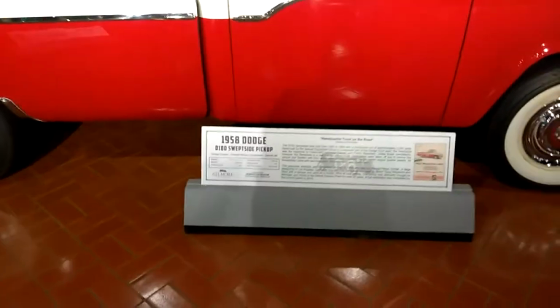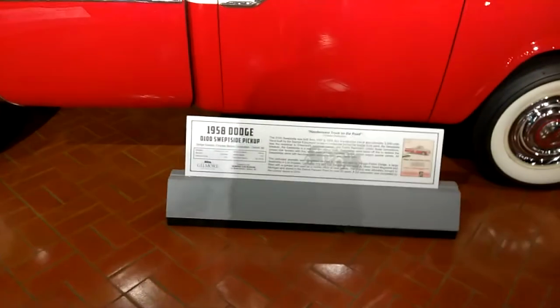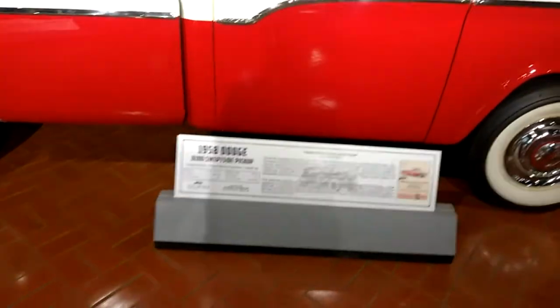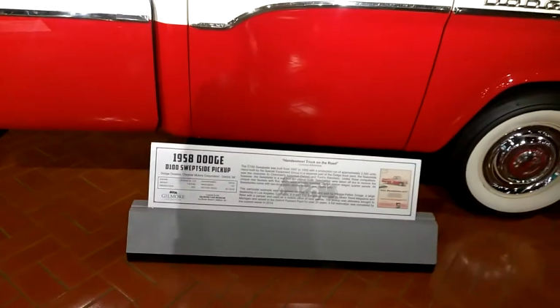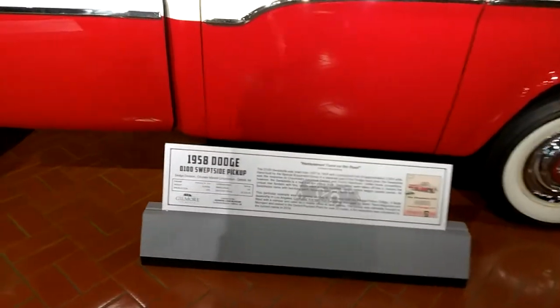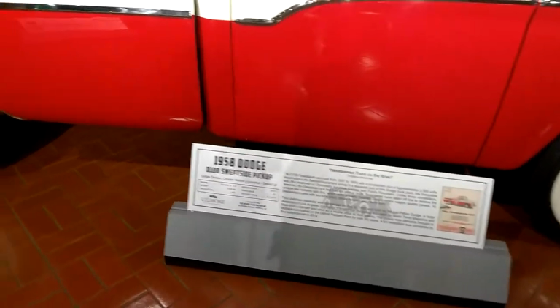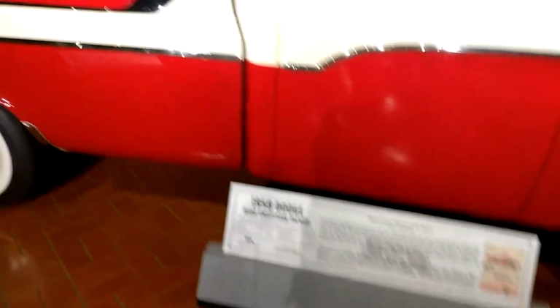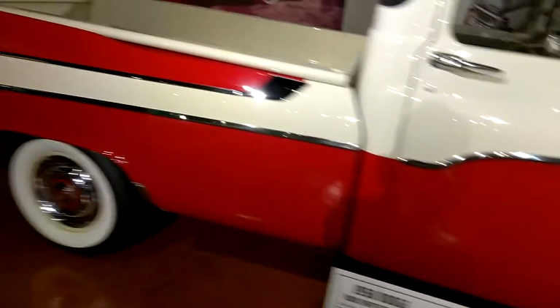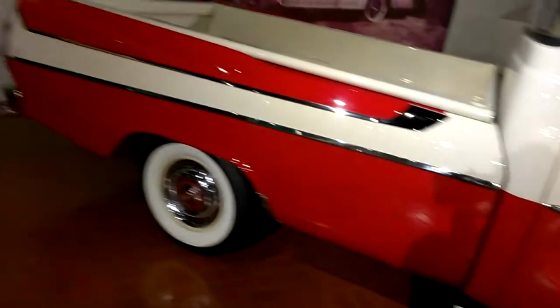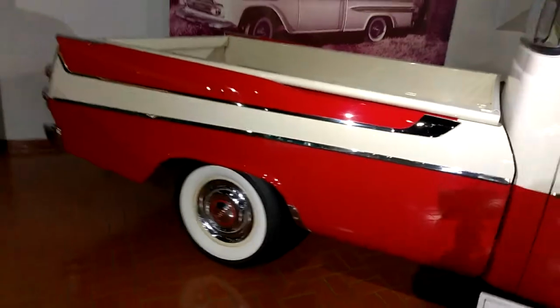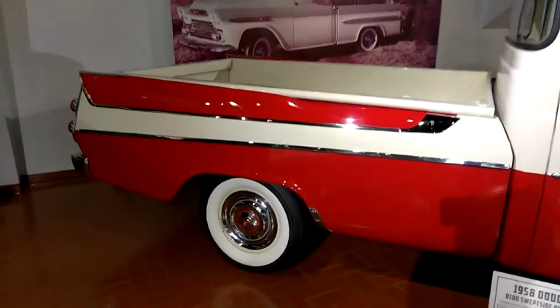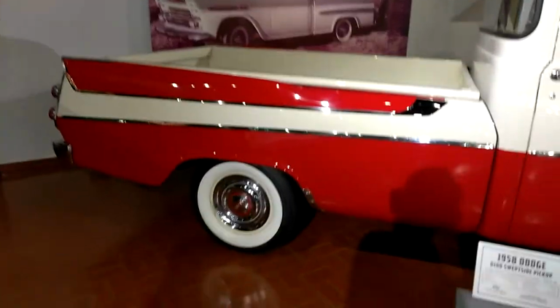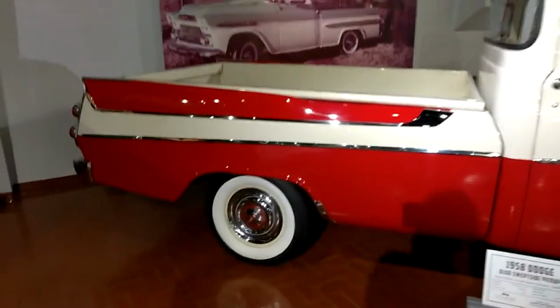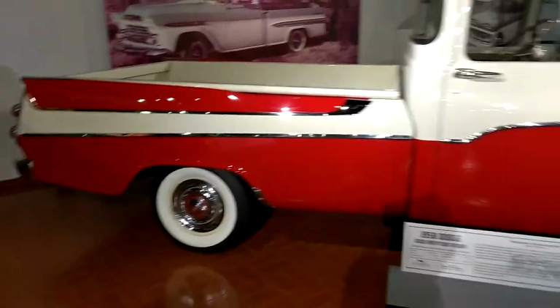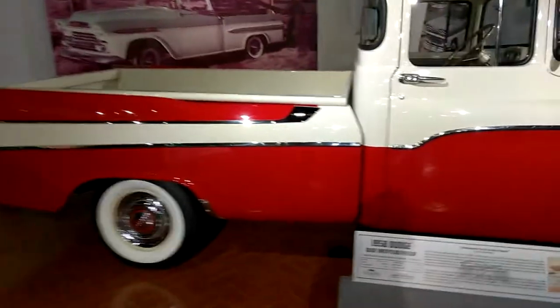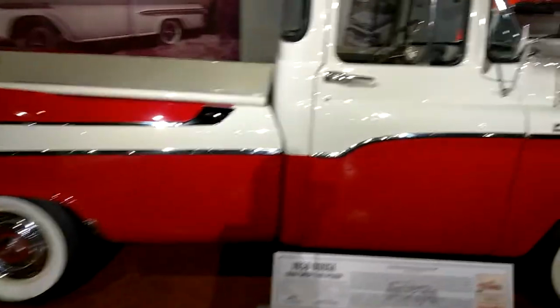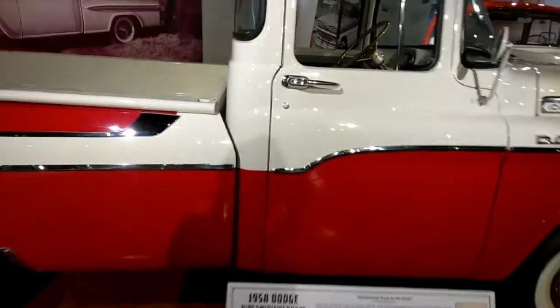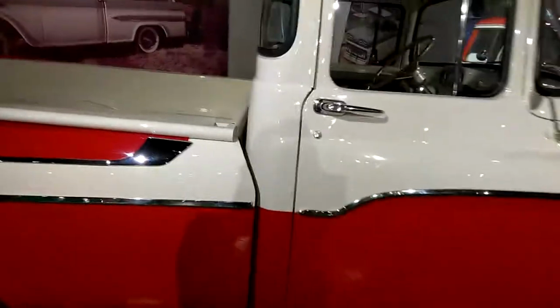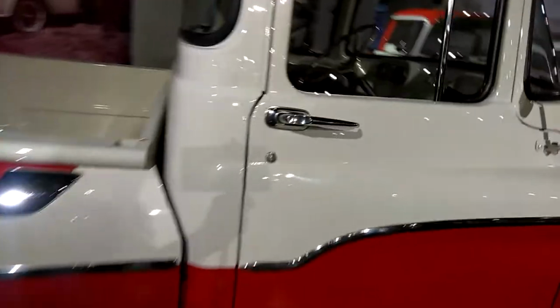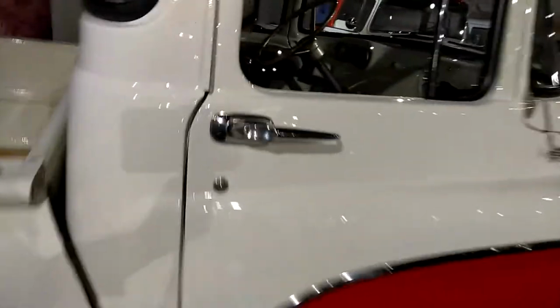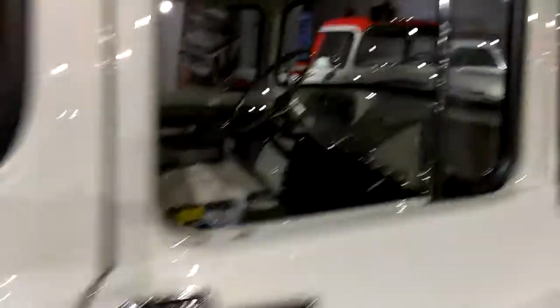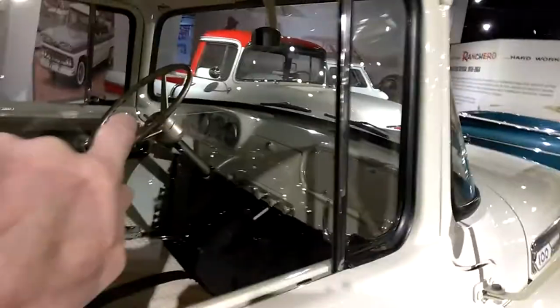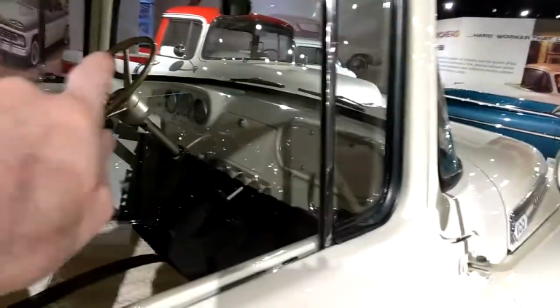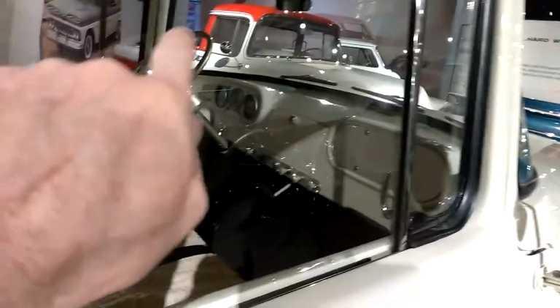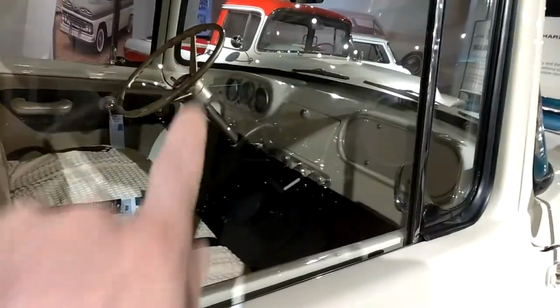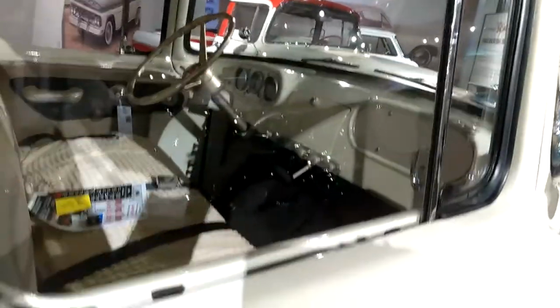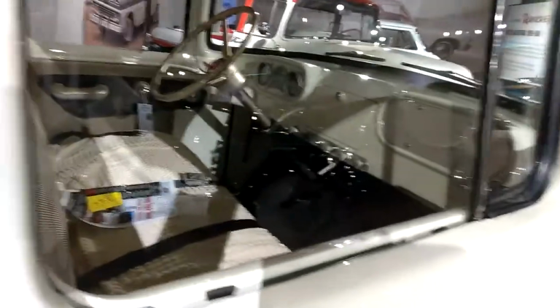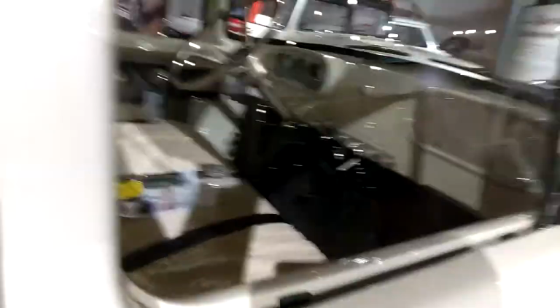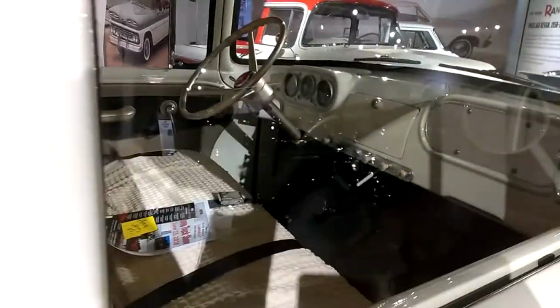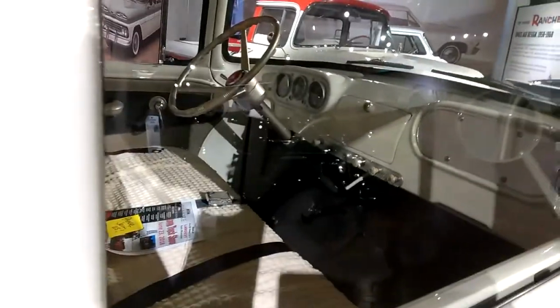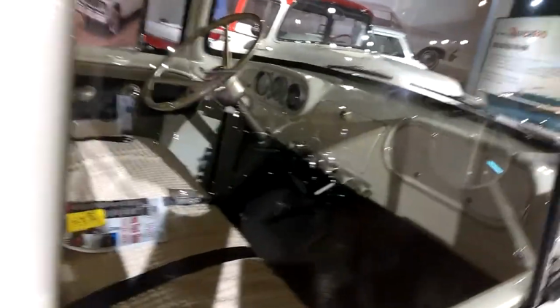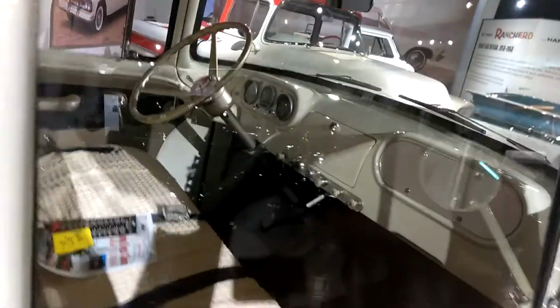It's a handsome truck on the road. It is beautiful. Let's see what we got inside. The window is off, but you can still see inside.